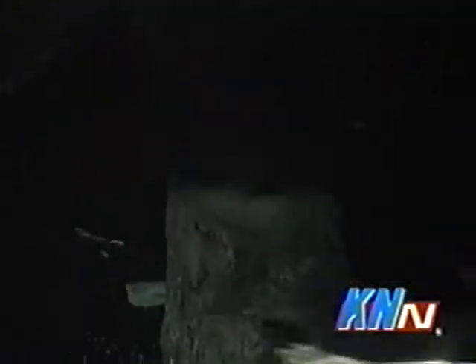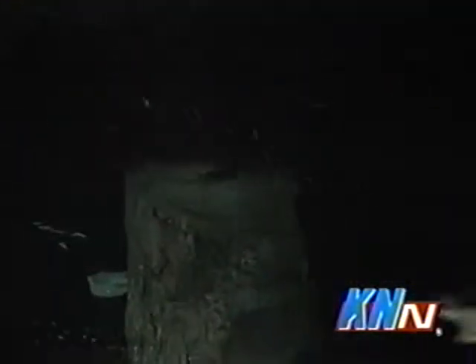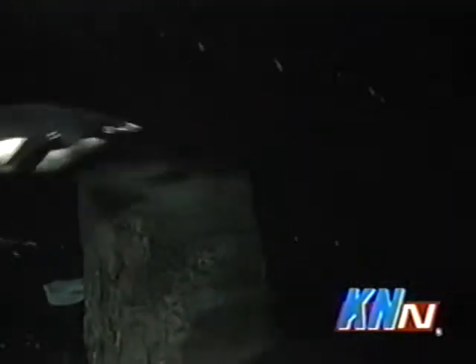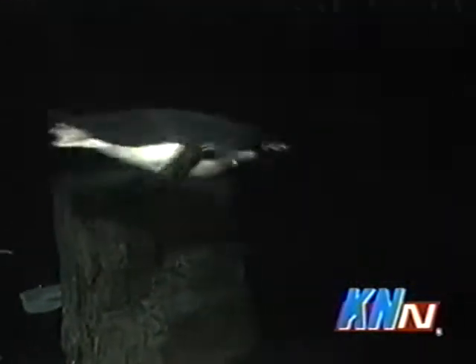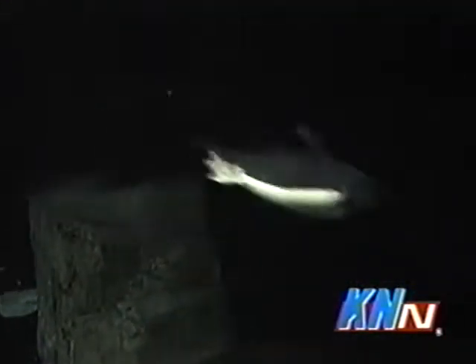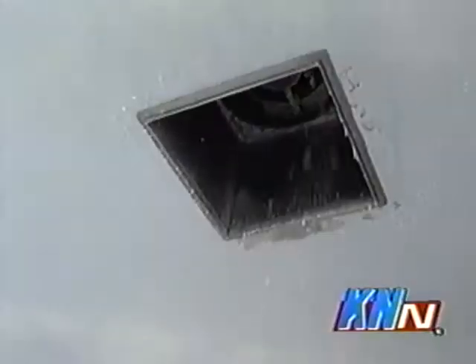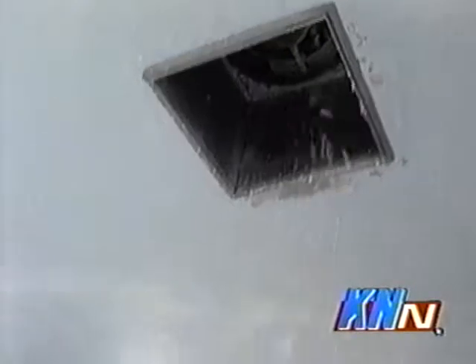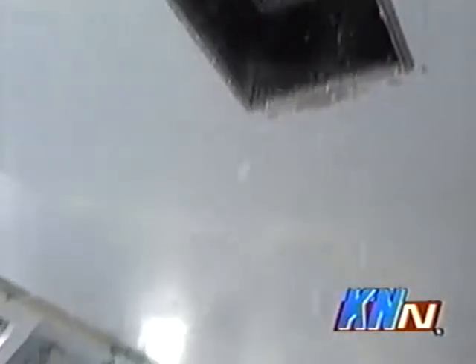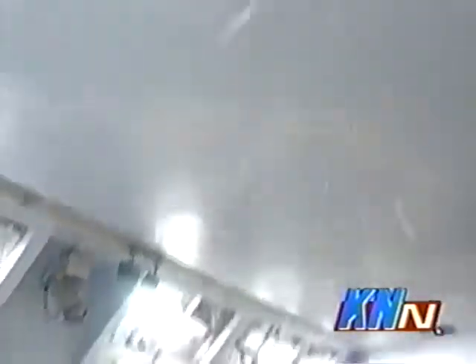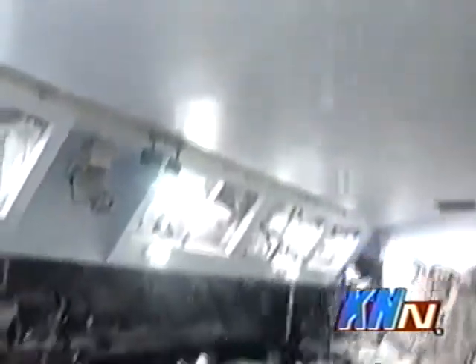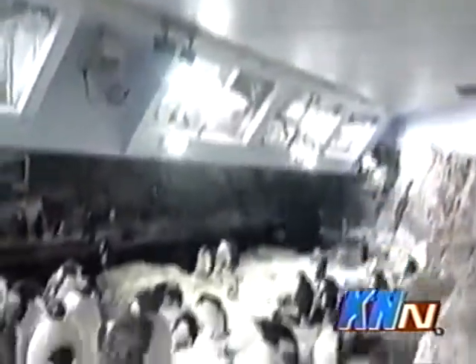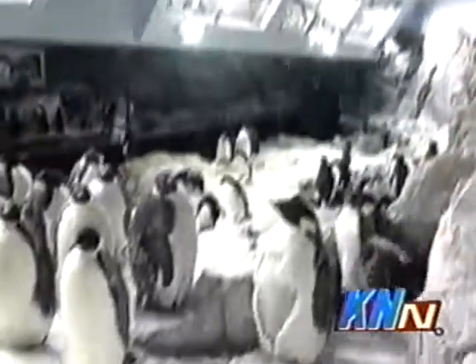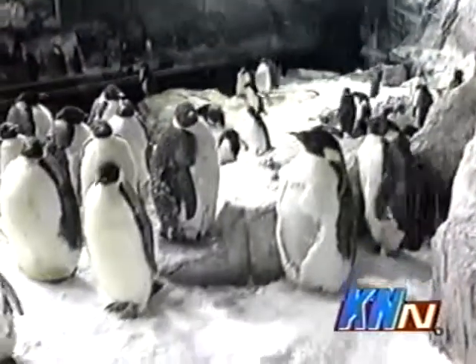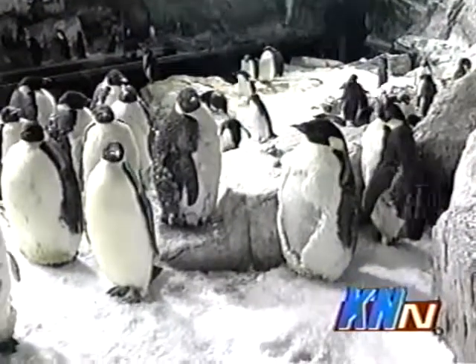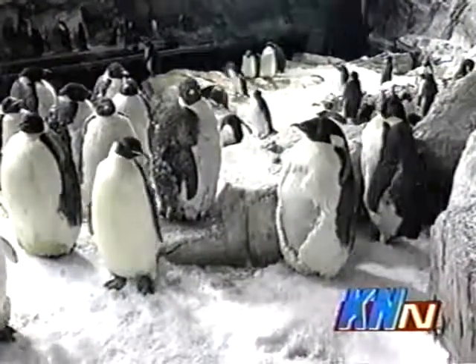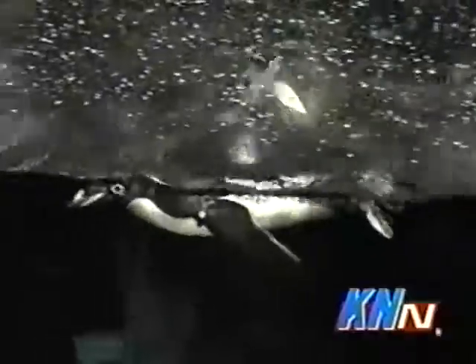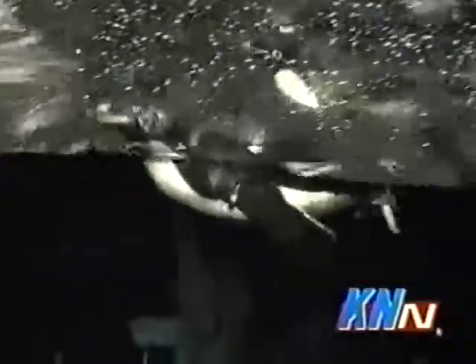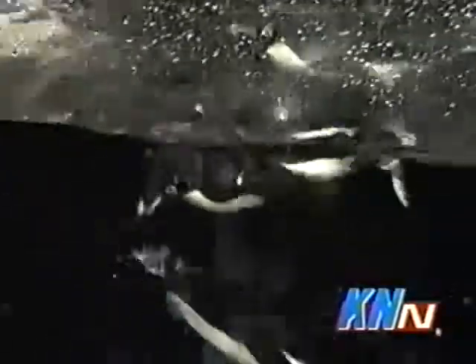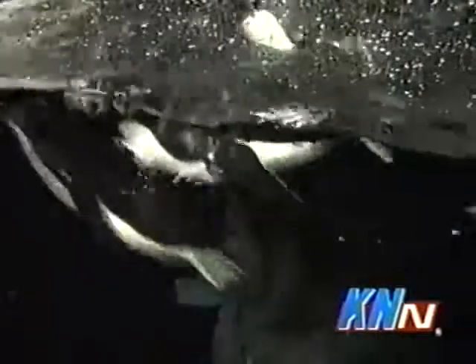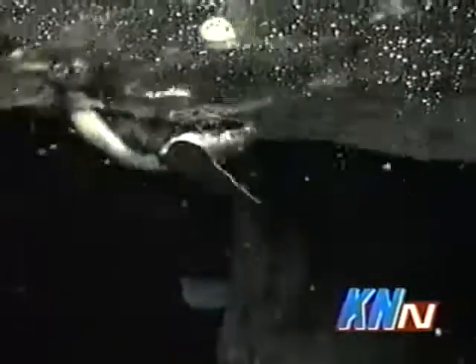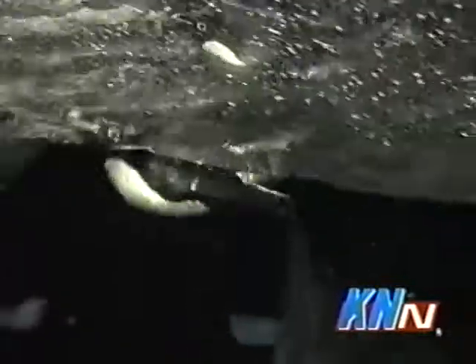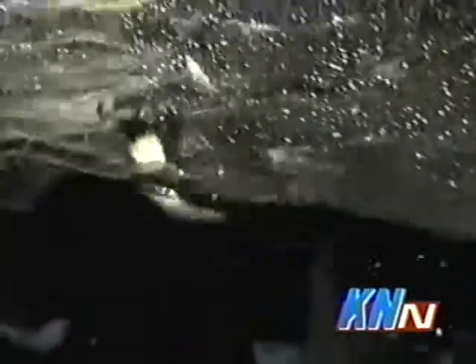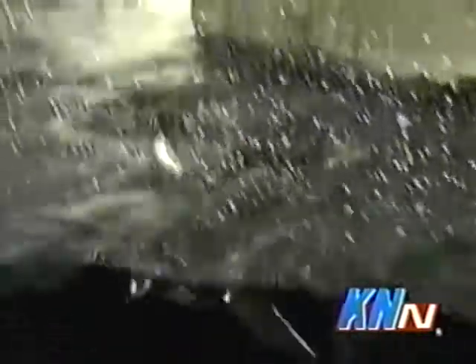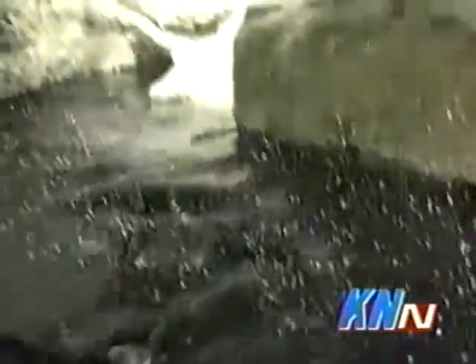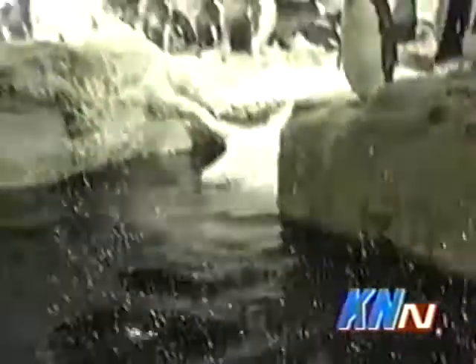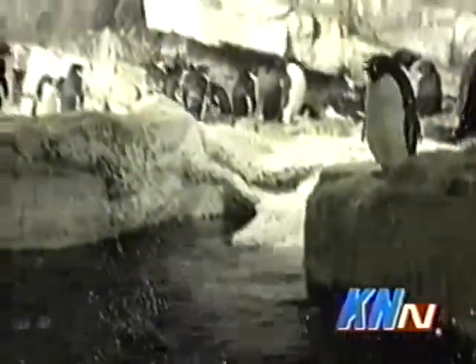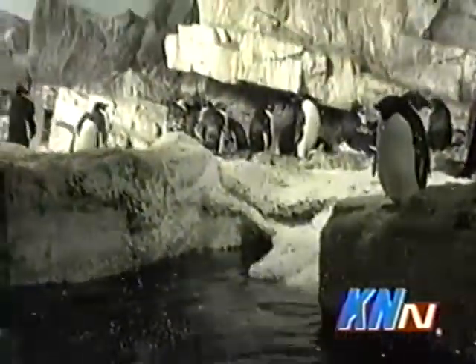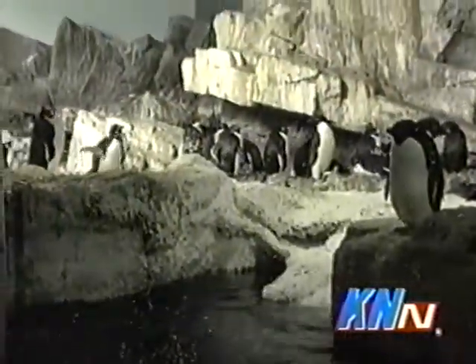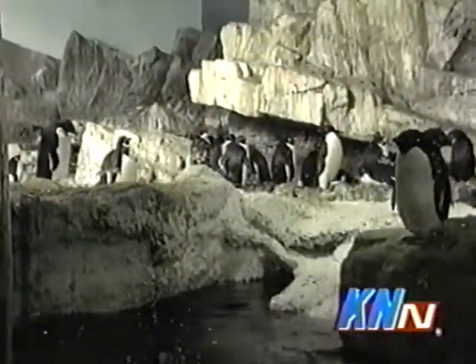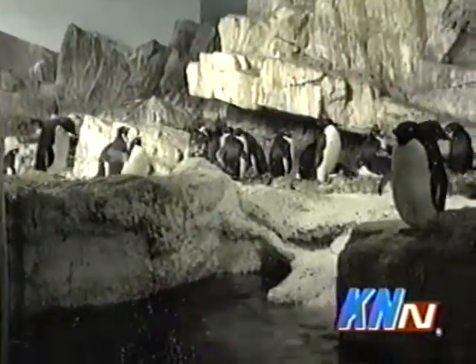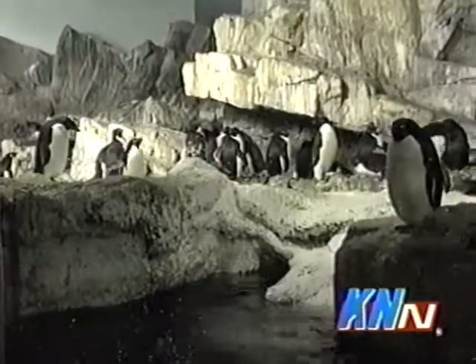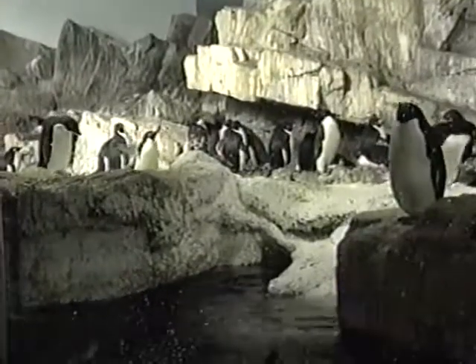By recycling the snow every day, they keep the habitat clean for the adult penguins and the new baby chicks. The next time you go to SeaWorld, these babies will look more like adults, but they sure are cute right now. Reporting for KNN, I'm Raven Pistelic.